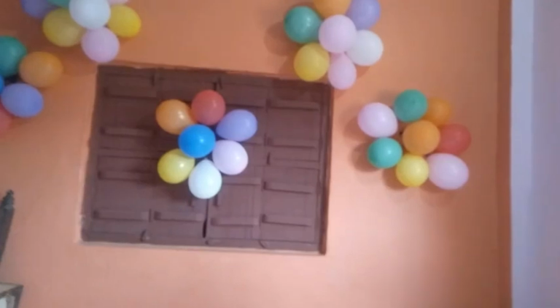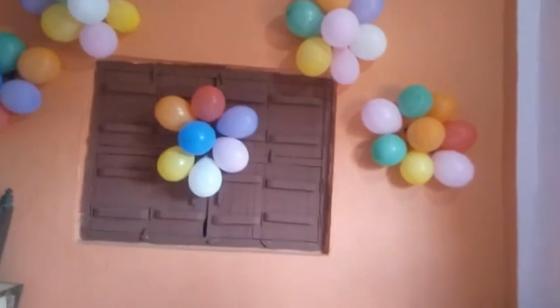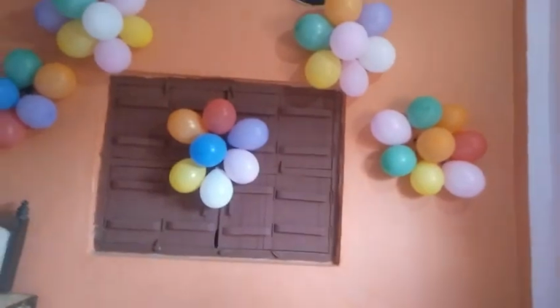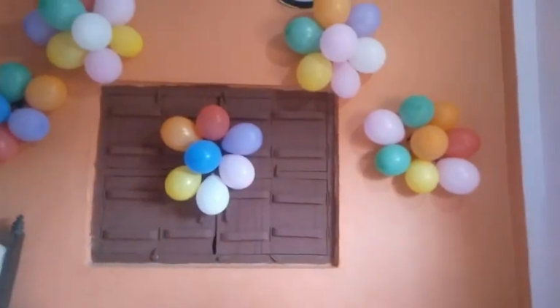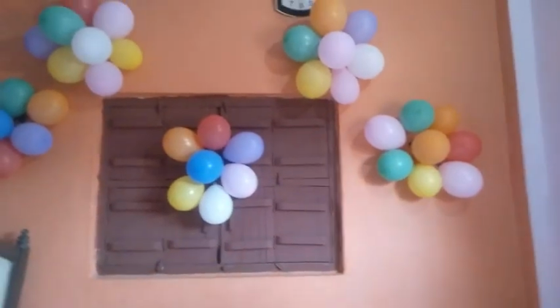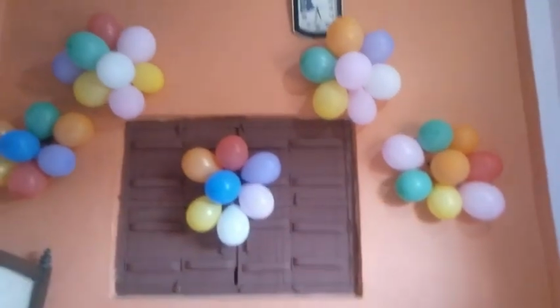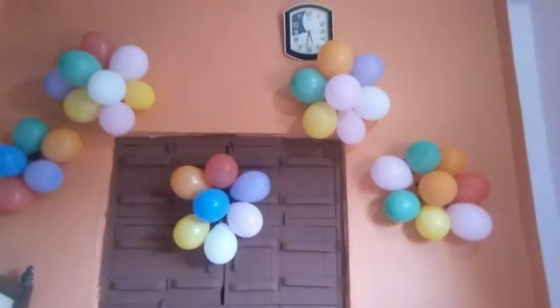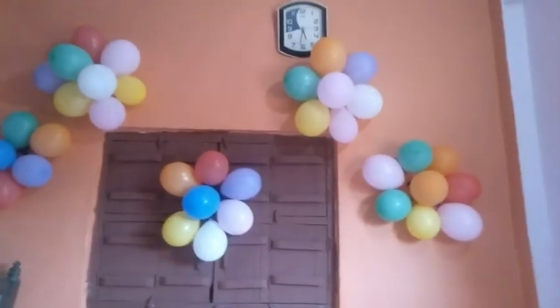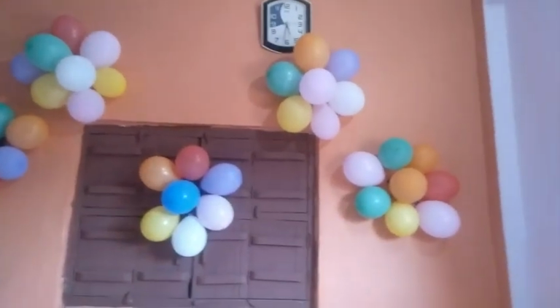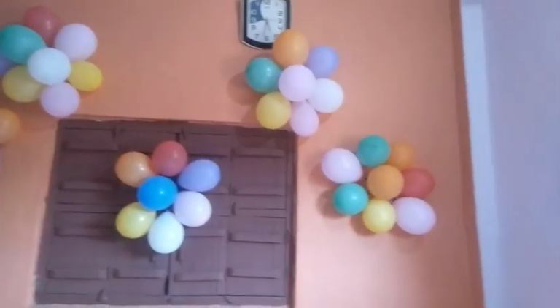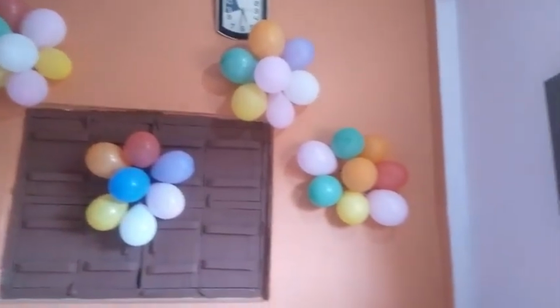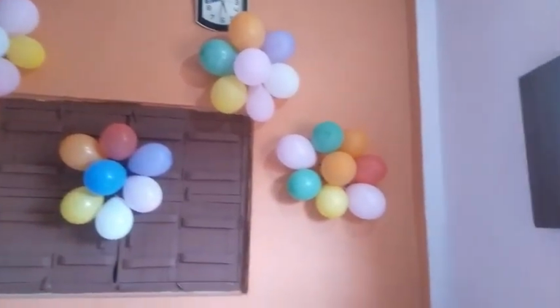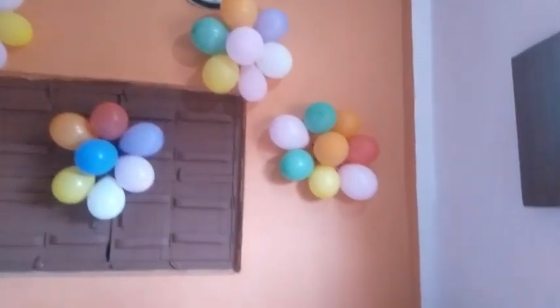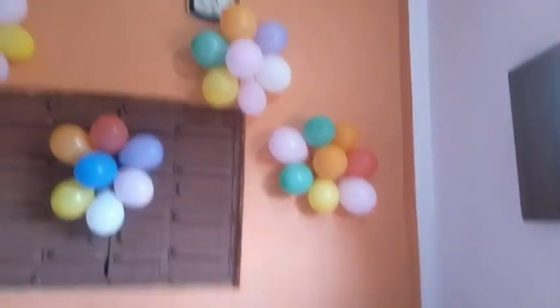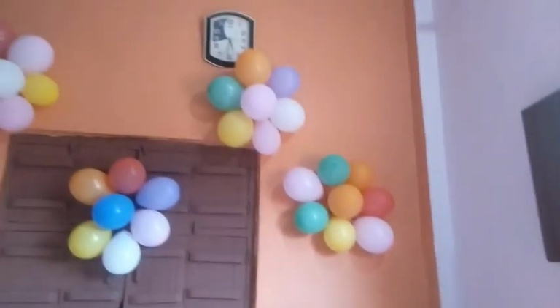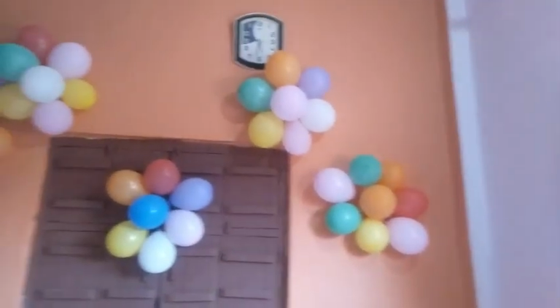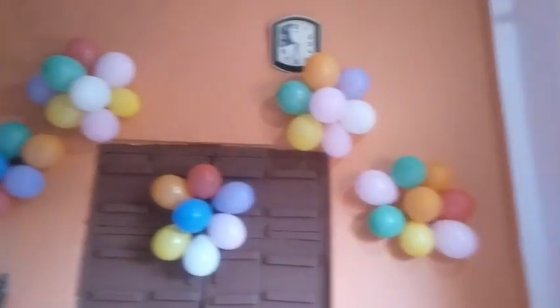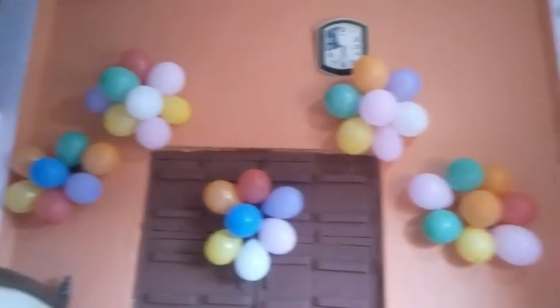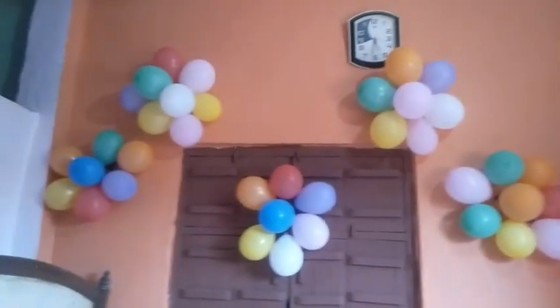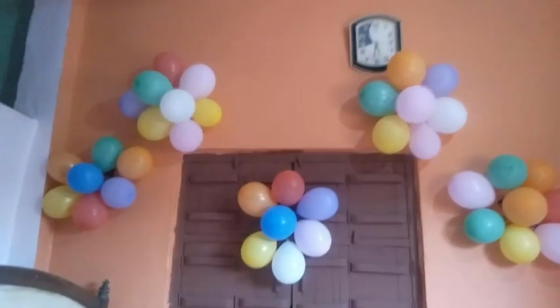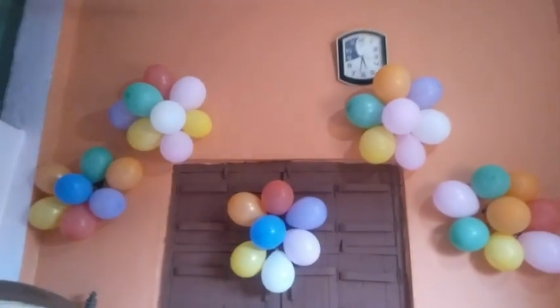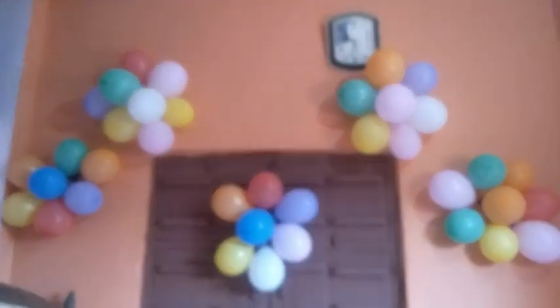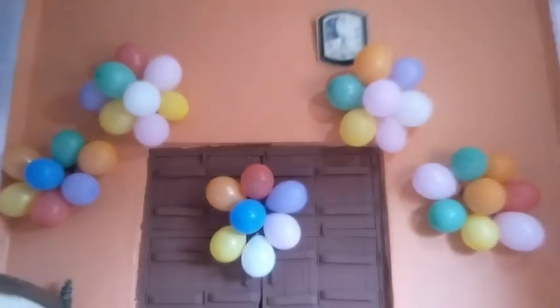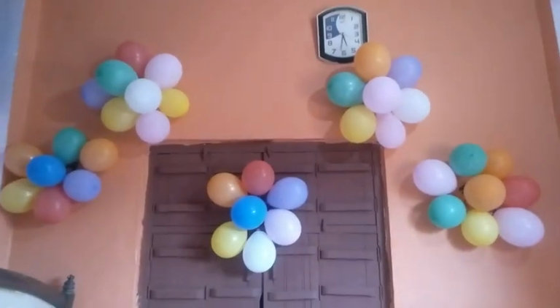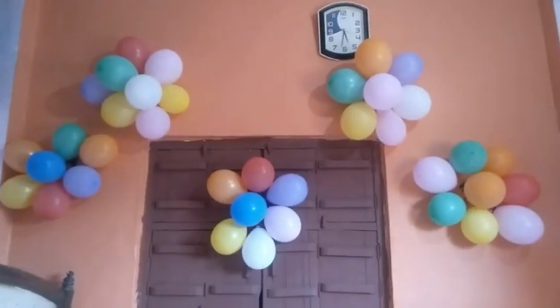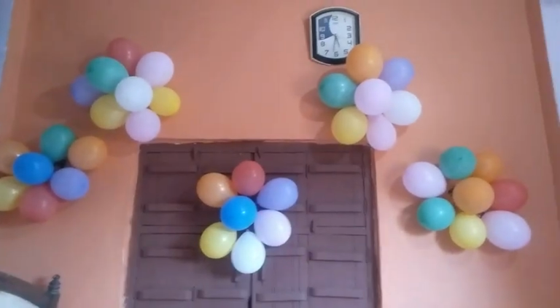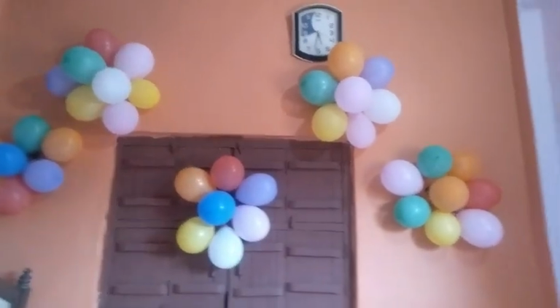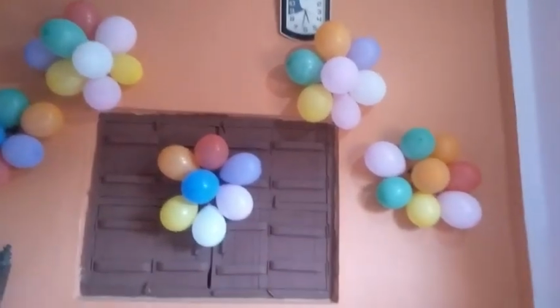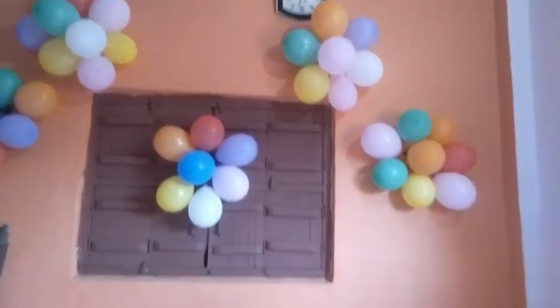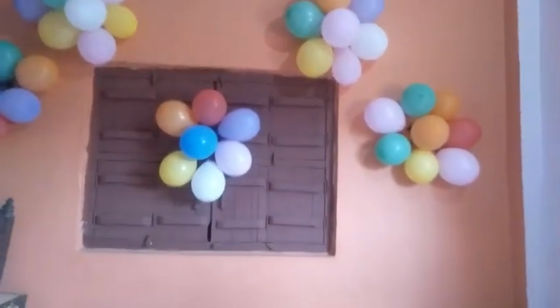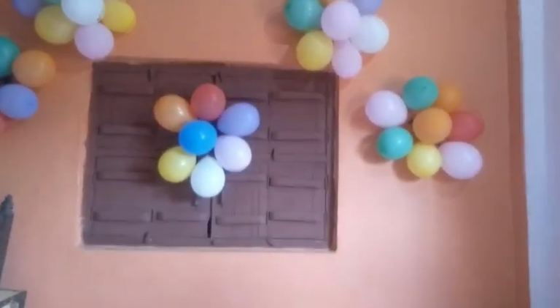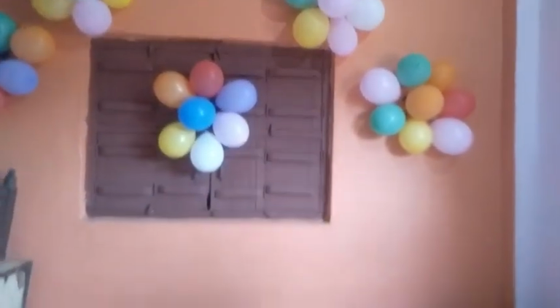Hello everyone. During lockdown, I was not going to be able to get a video, but the balloon was not going to be able to get a video, and it was just my decoration.